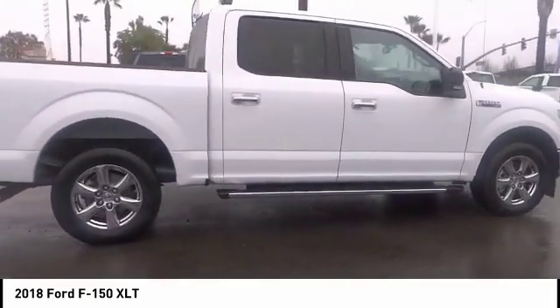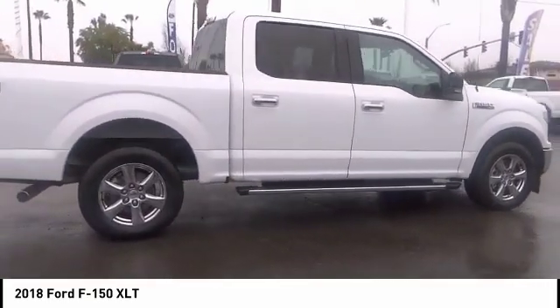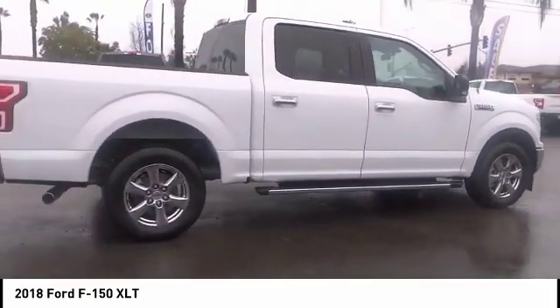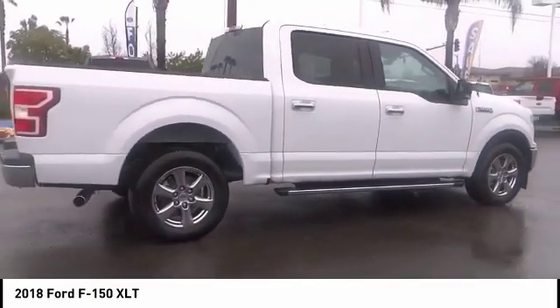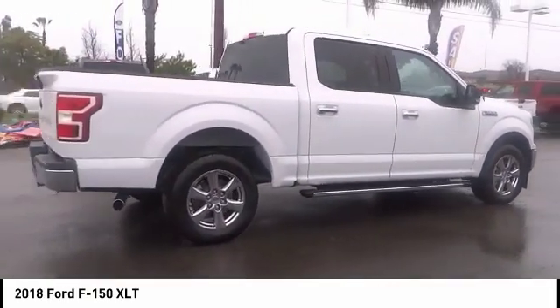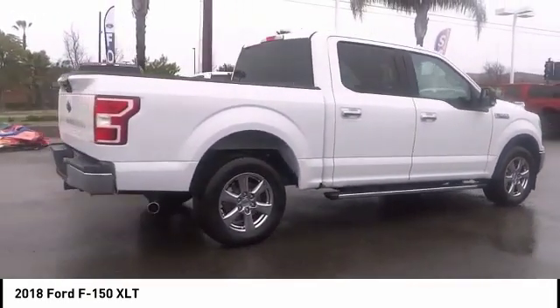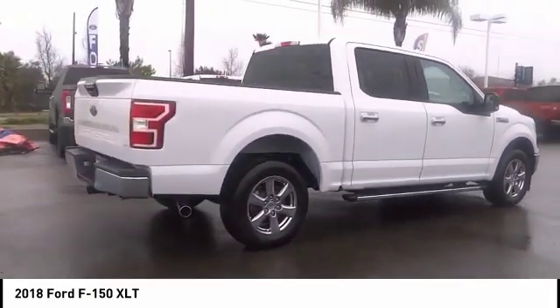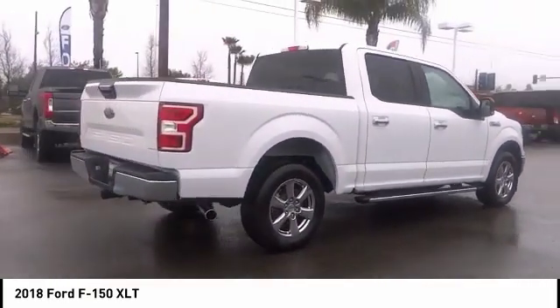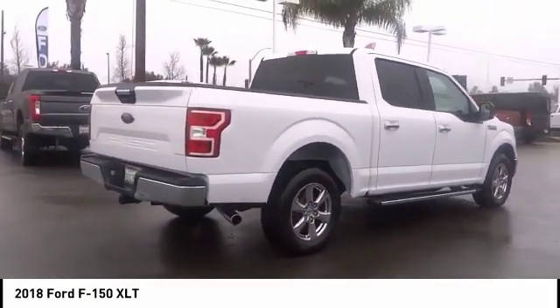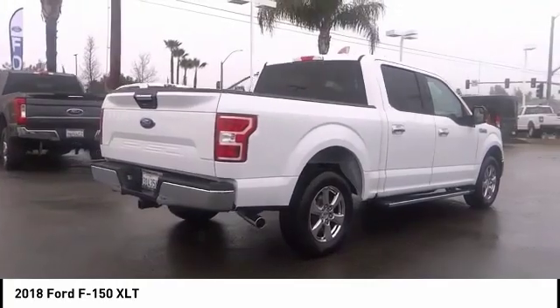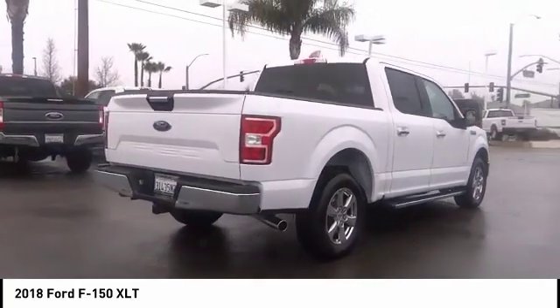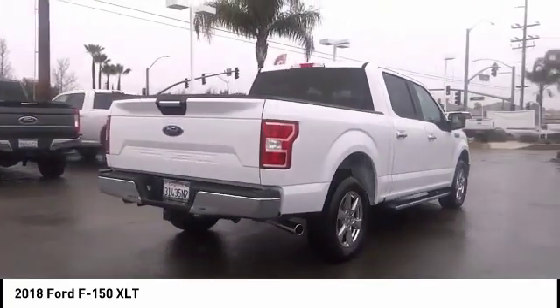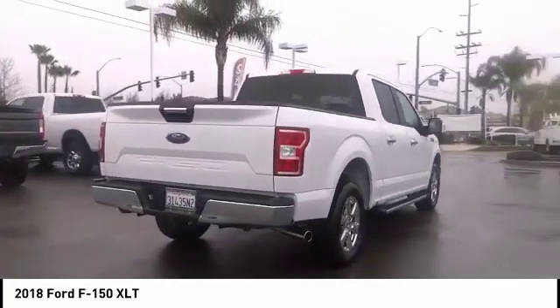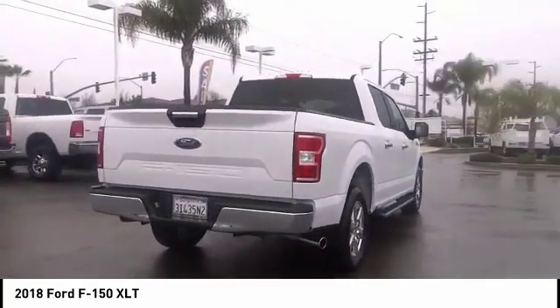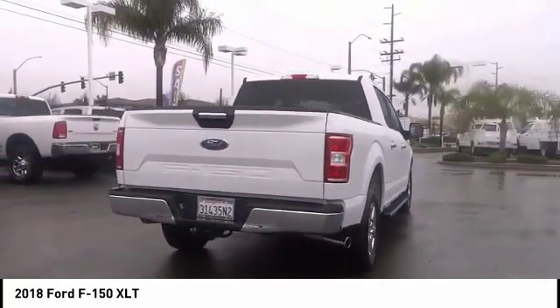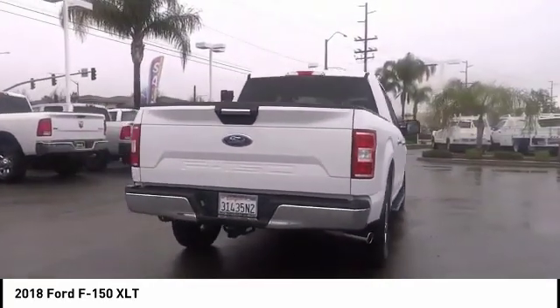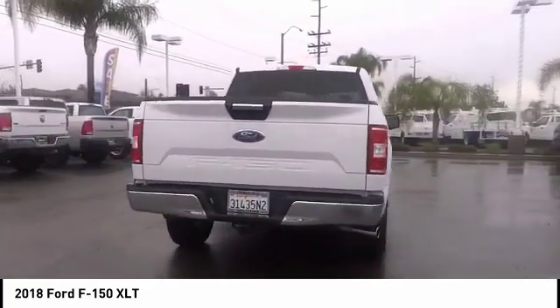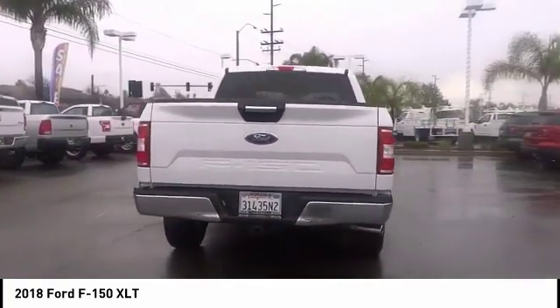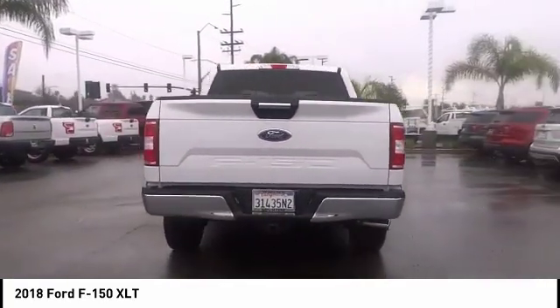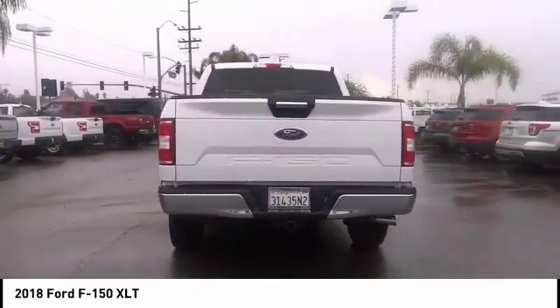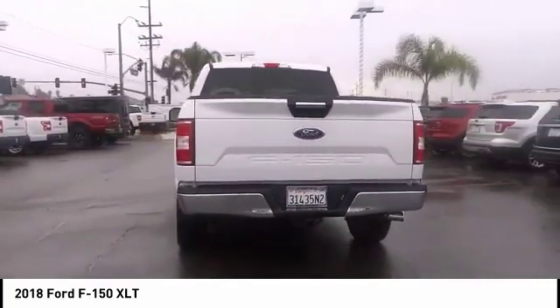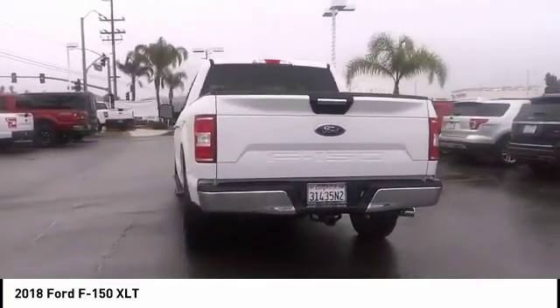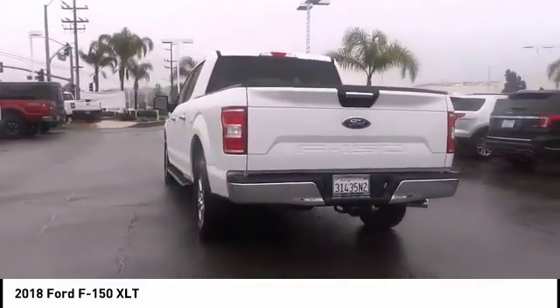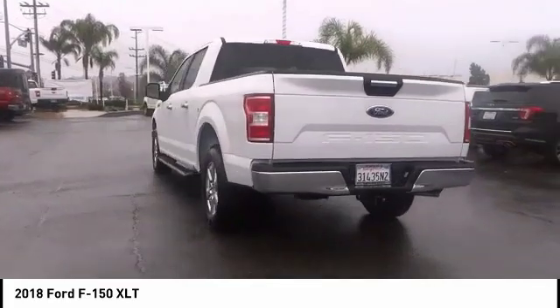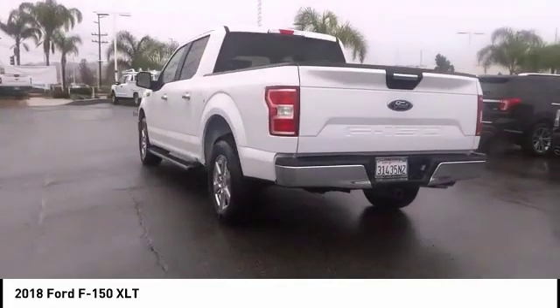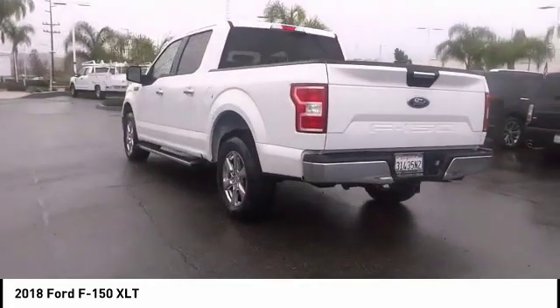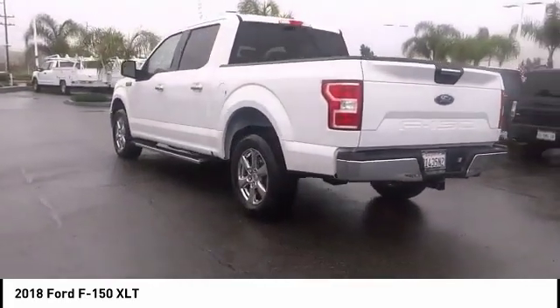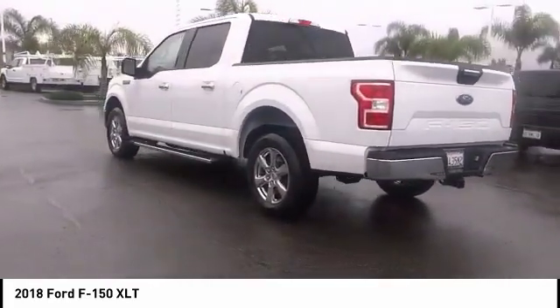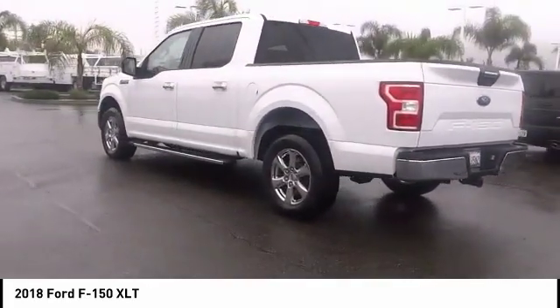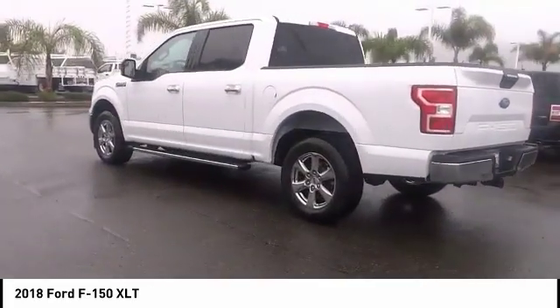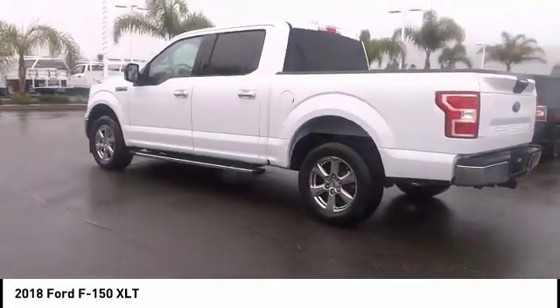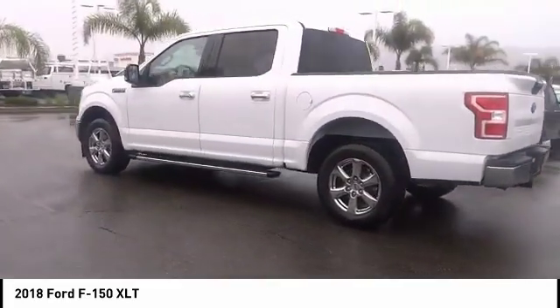A Ford F-150 knows how to handle any situation. It's built to follow orders, no whining, and is priced below $50,000. This vehicle has less than 5,000 miles.